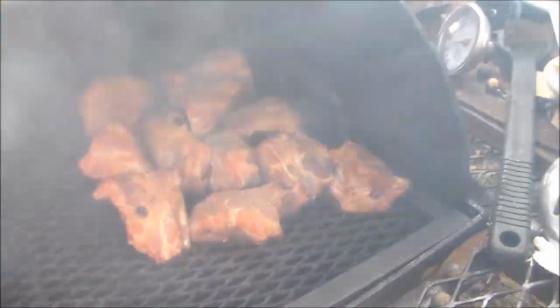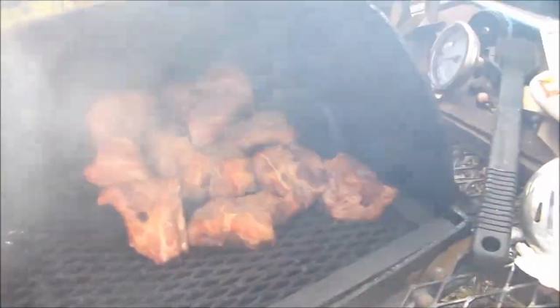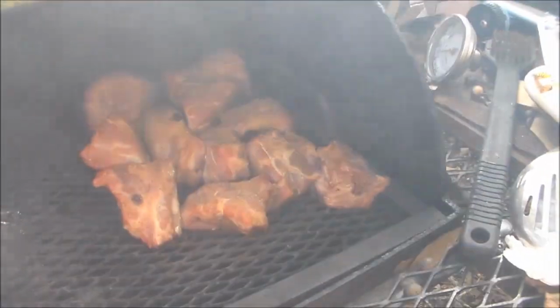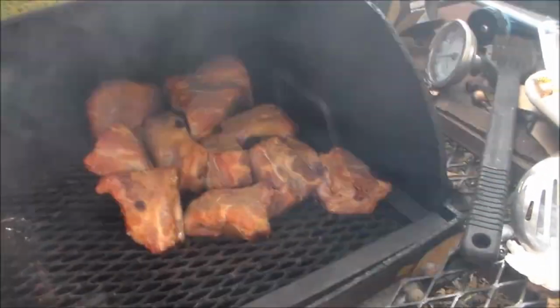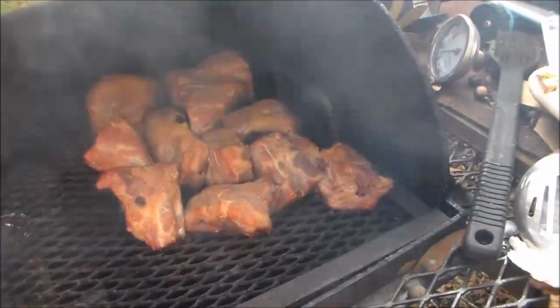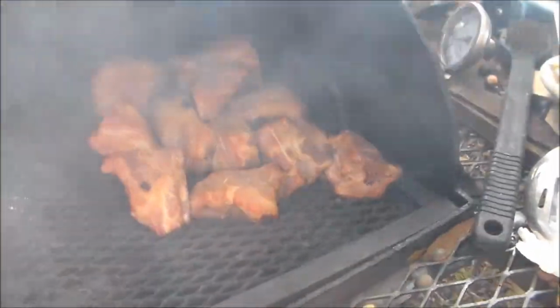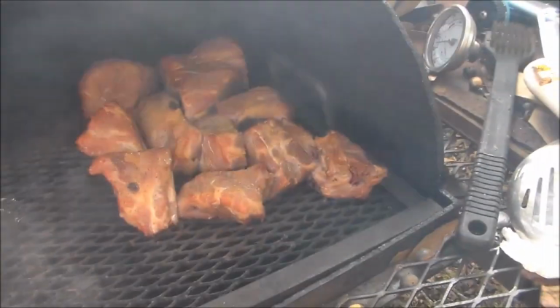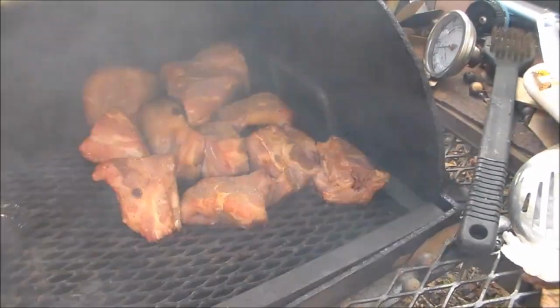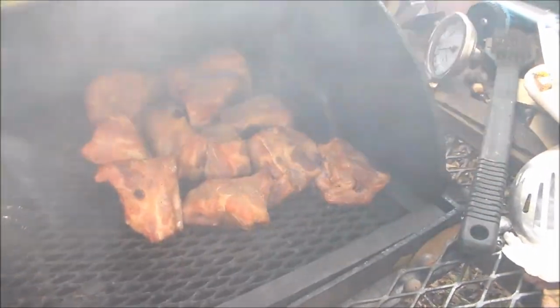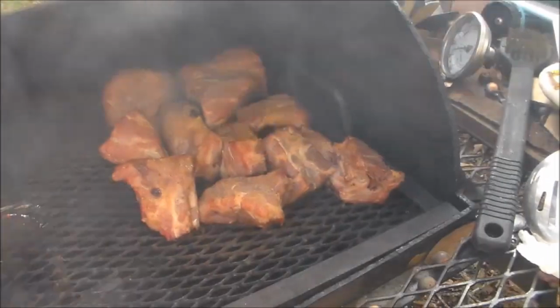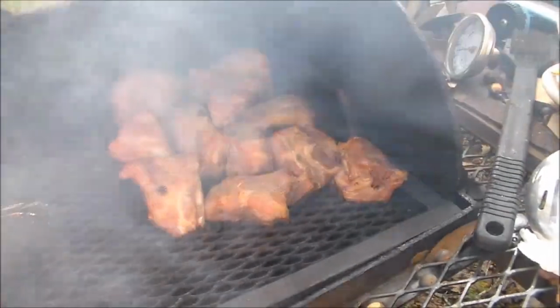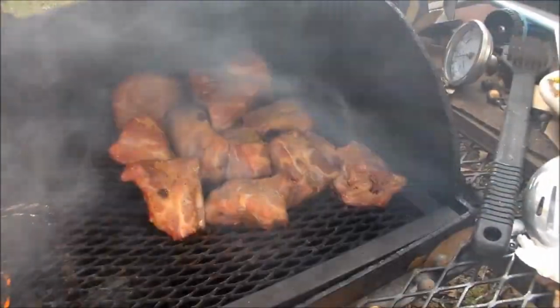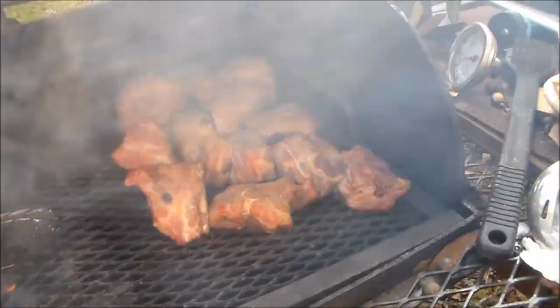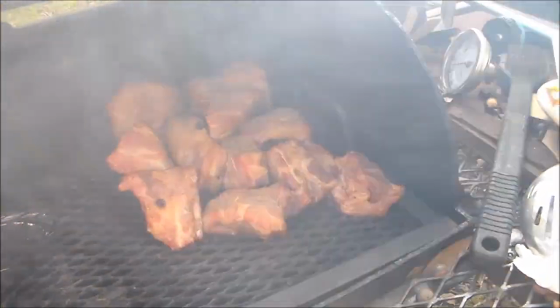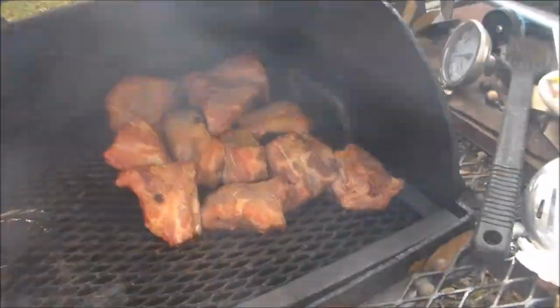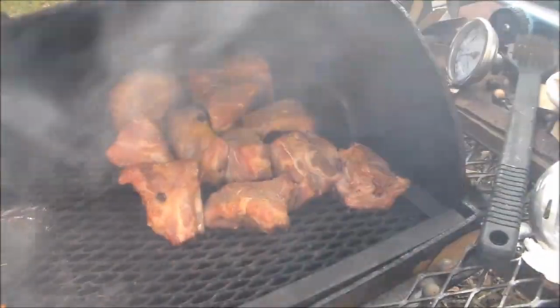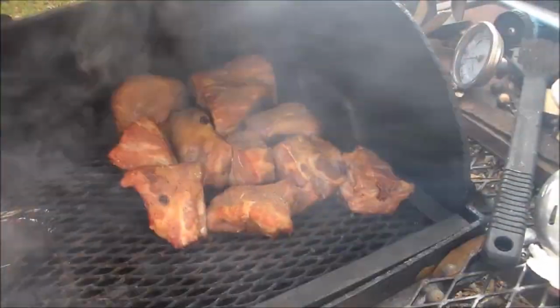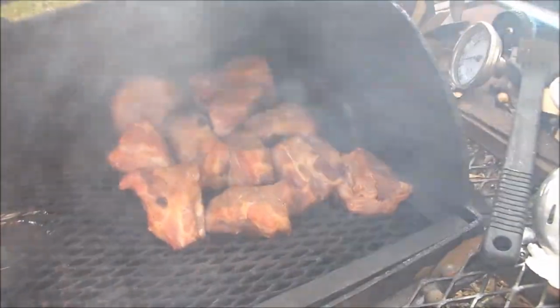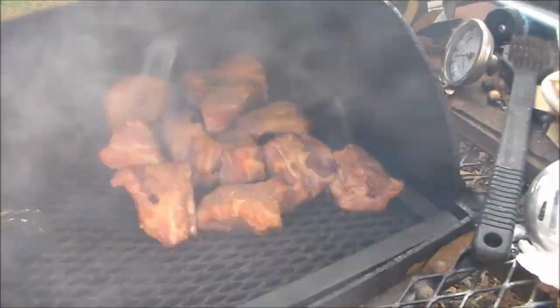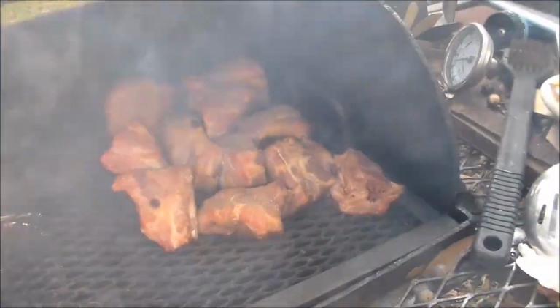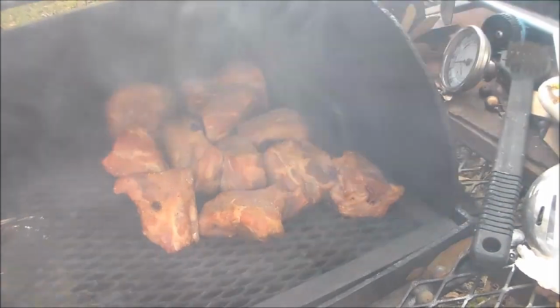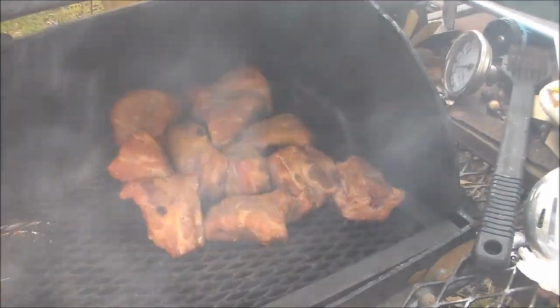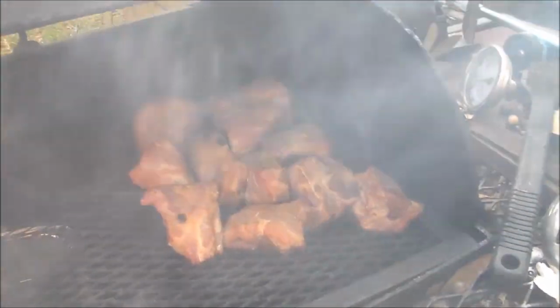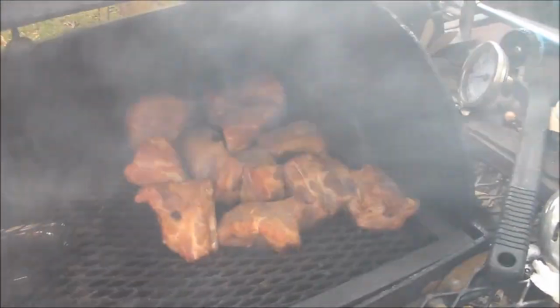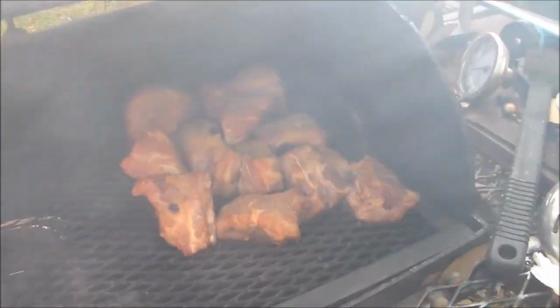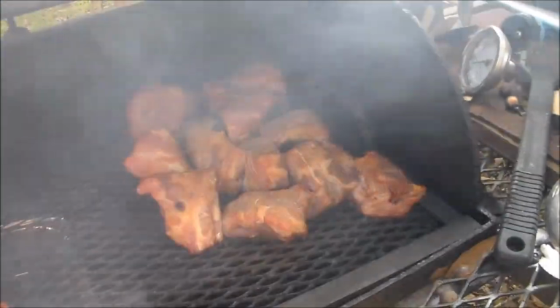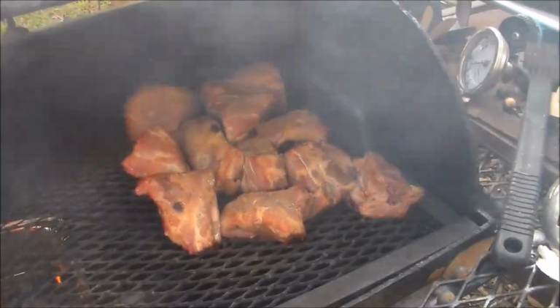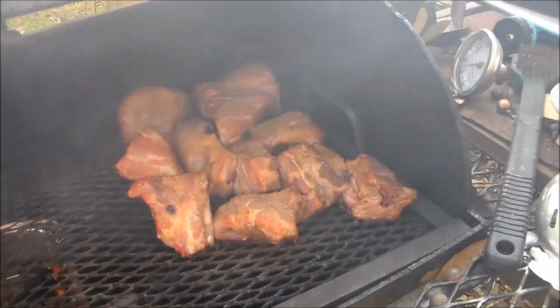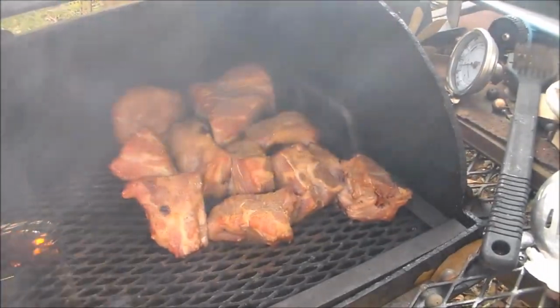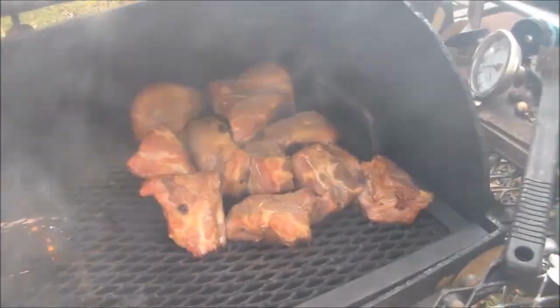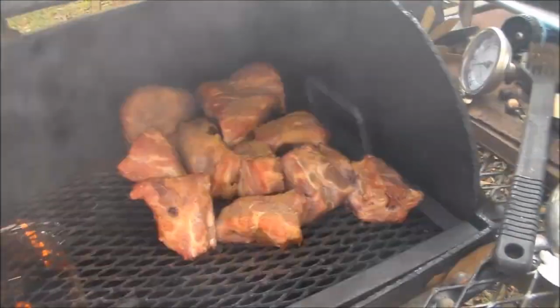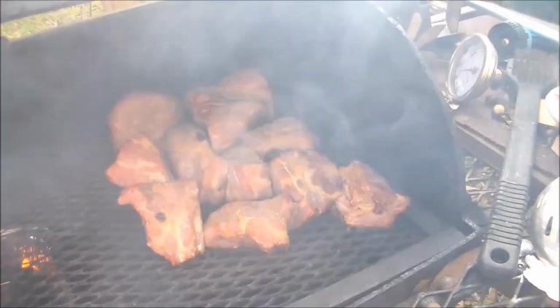Hey y'all, welcome to my channel. I know I said I wasn't going to do a video on the pork necks next, but I changed my mind. All I did was hit them with some of my special seasoning, and I've got them on a pit. I'm going to let these smoke for about an hour and a half to two hours.